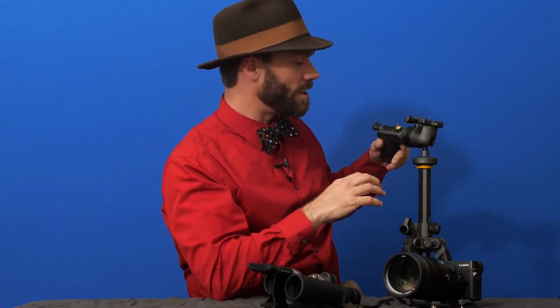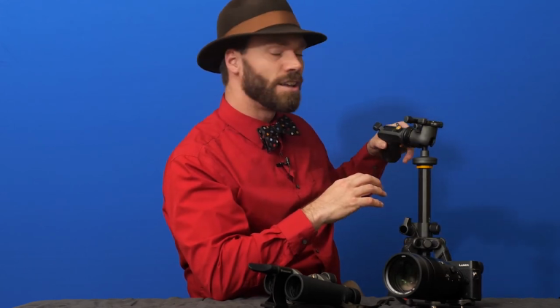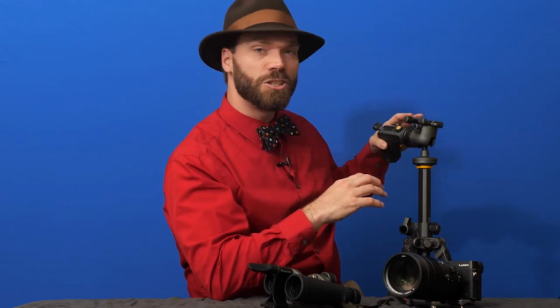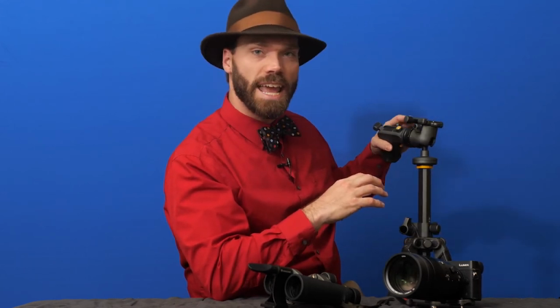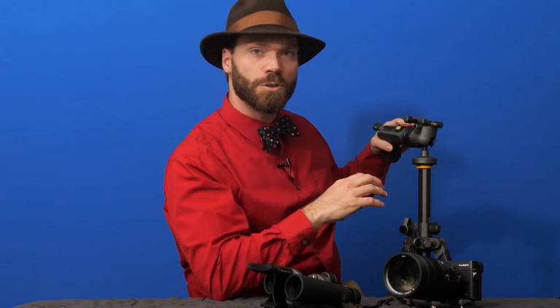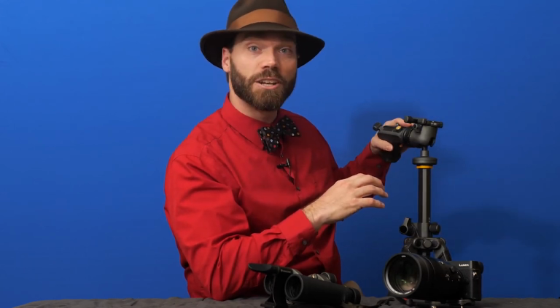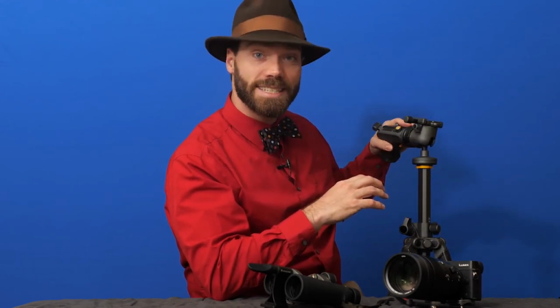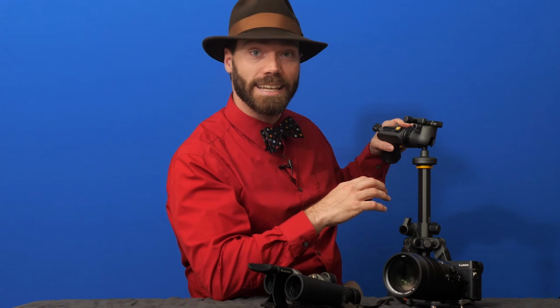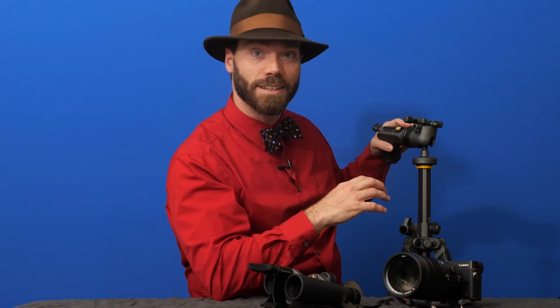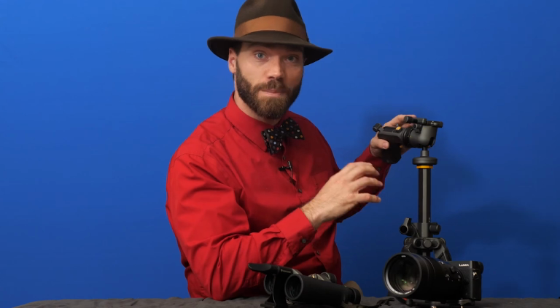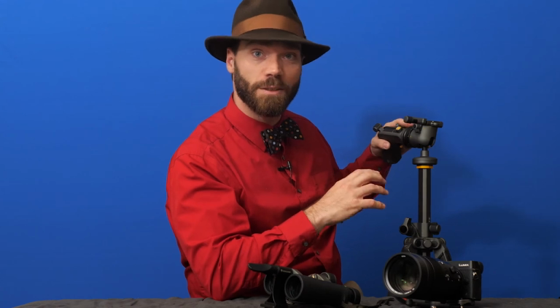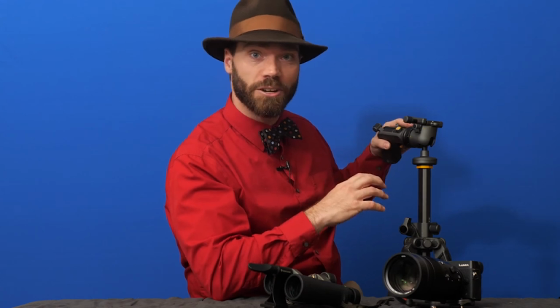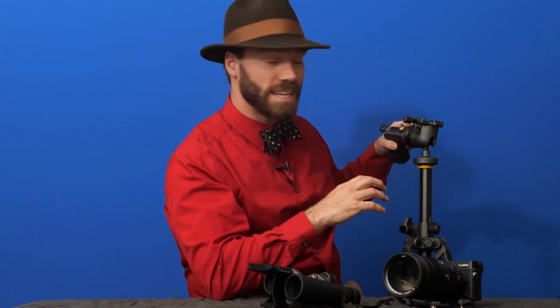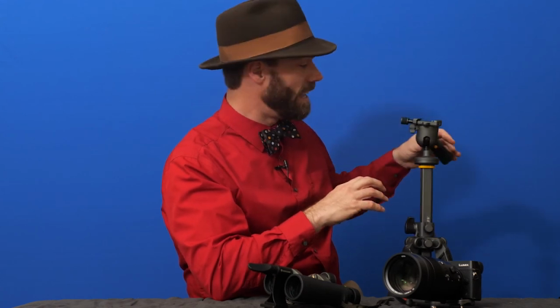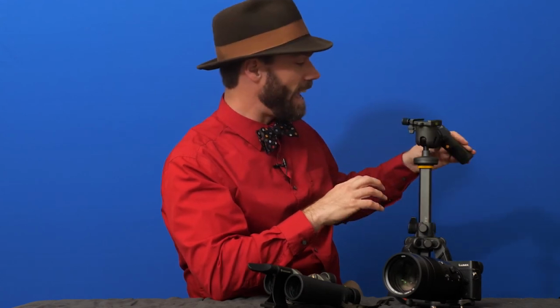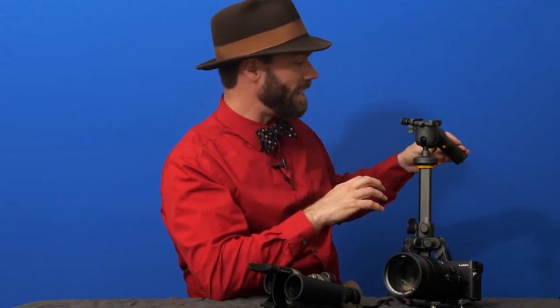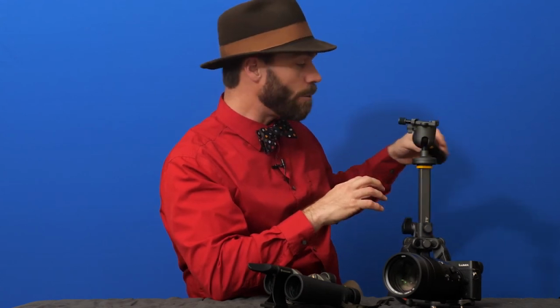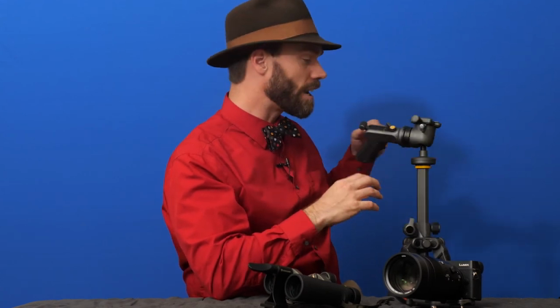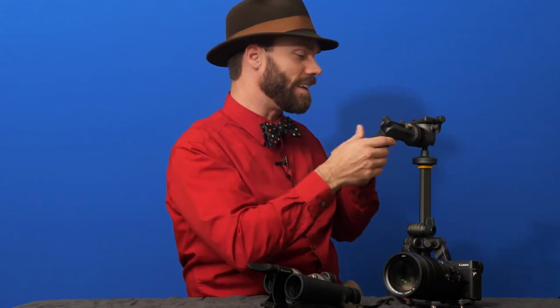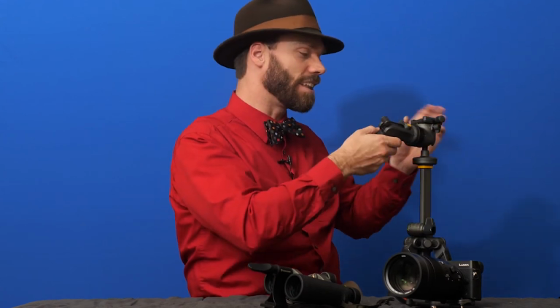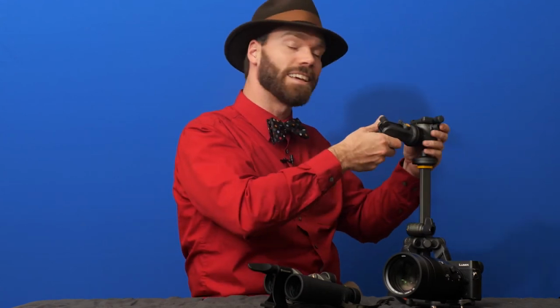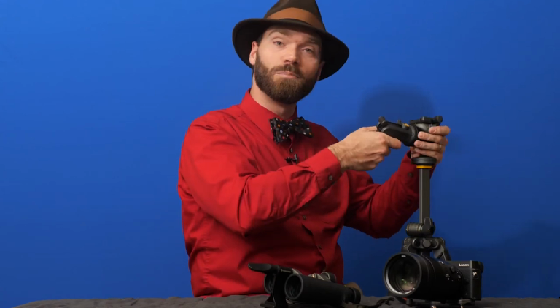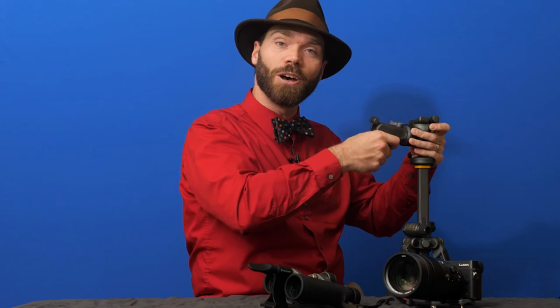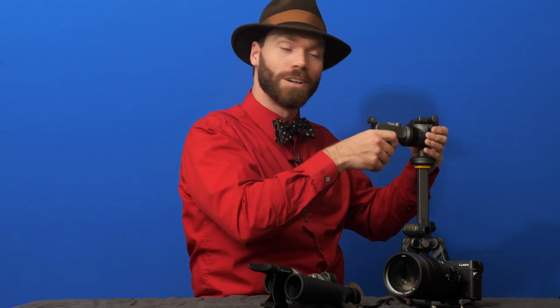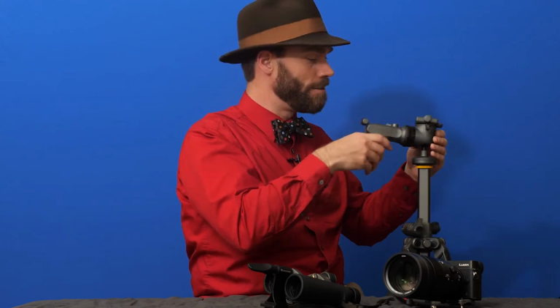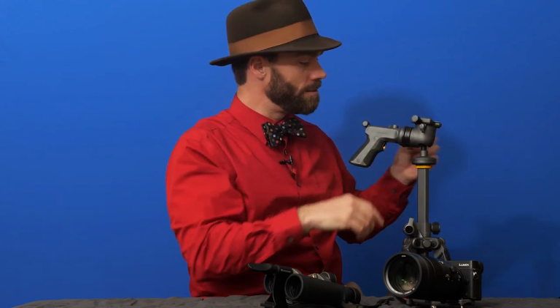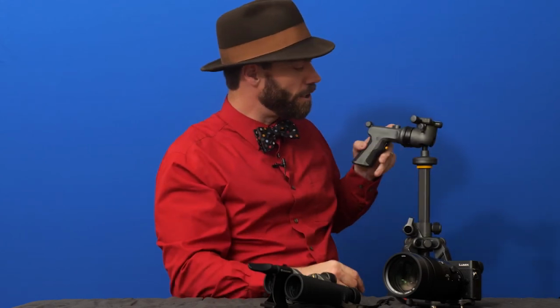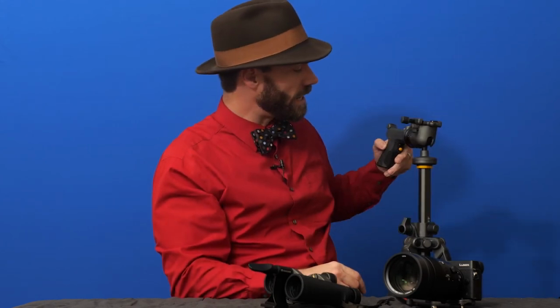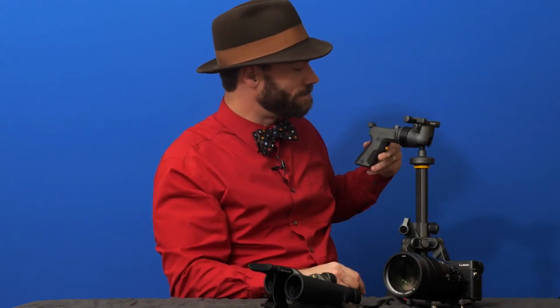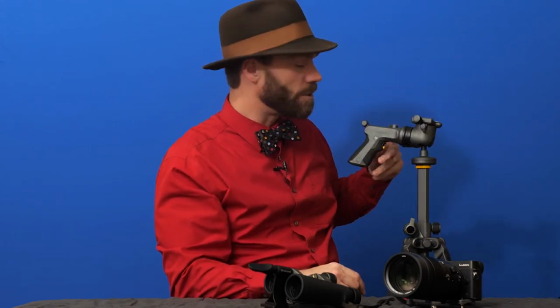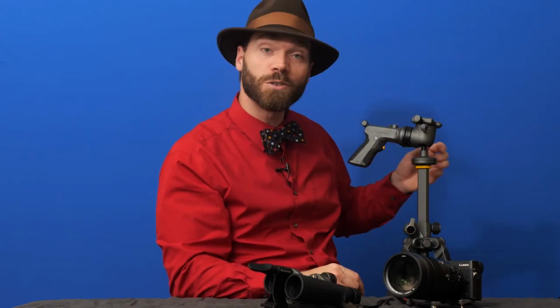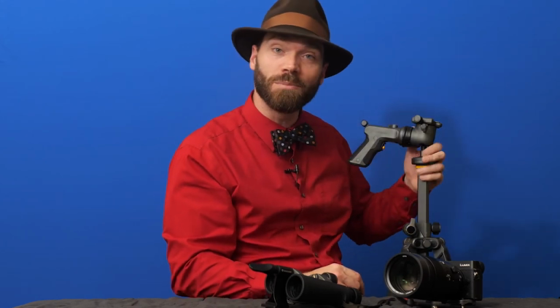So this is the Vanguard GH300T, the Grip Head 300T, and I would recommend it. There's a link below where you can check it out. Thanks for joining me.